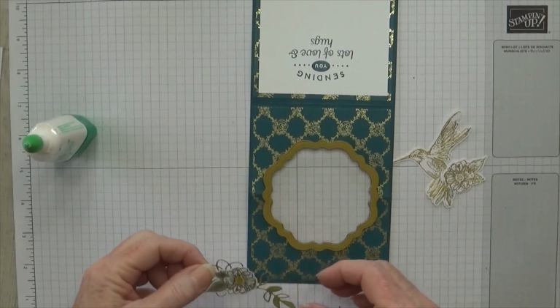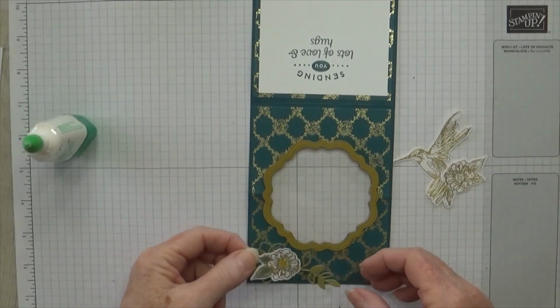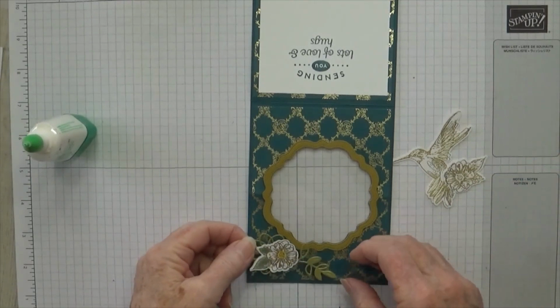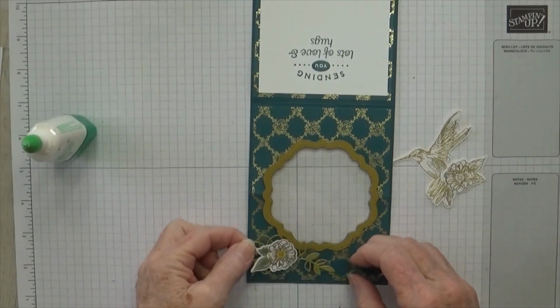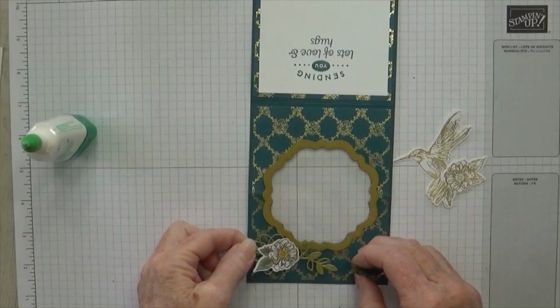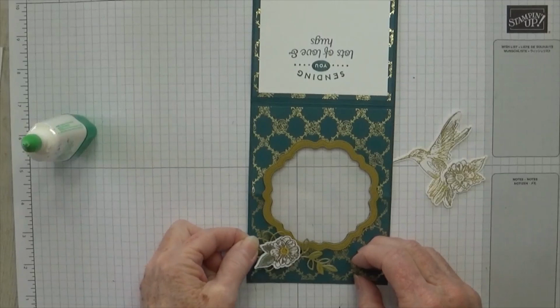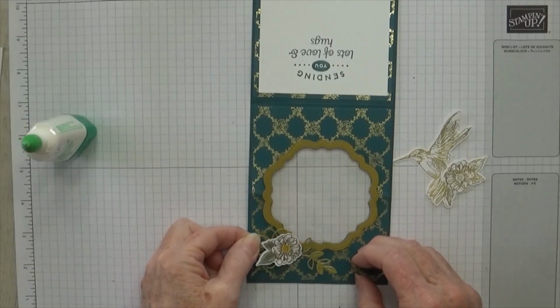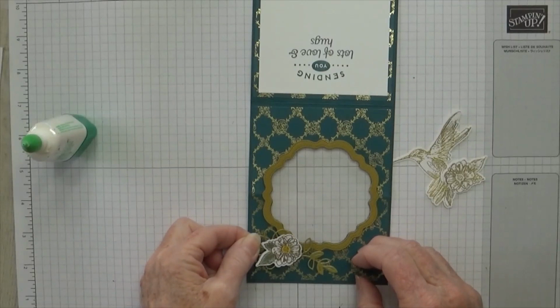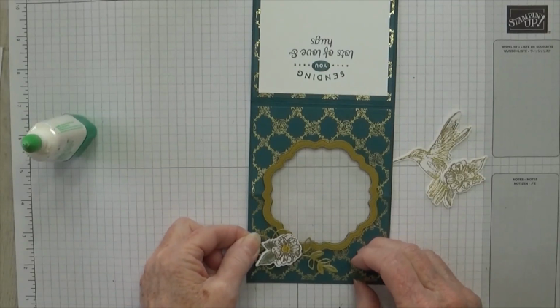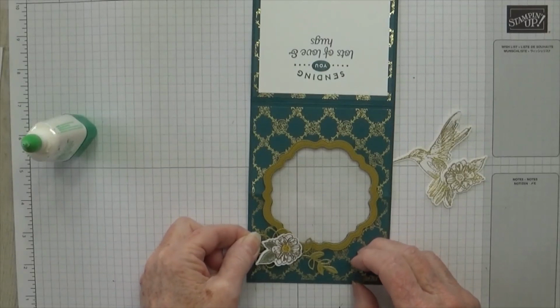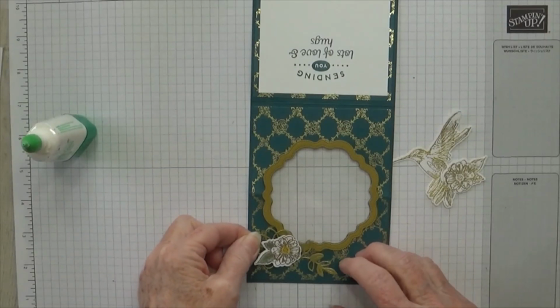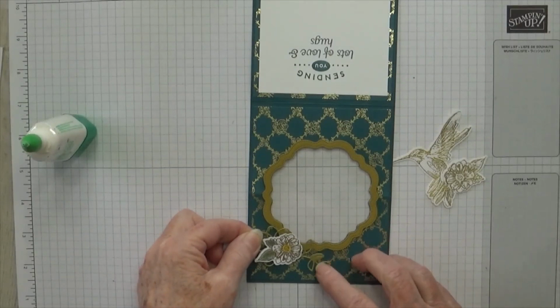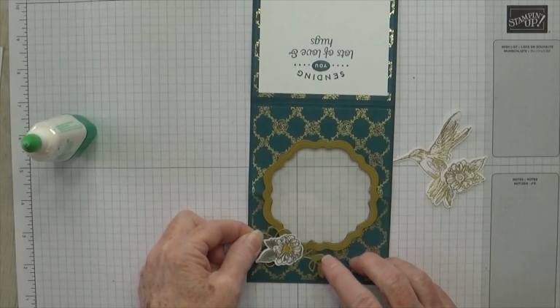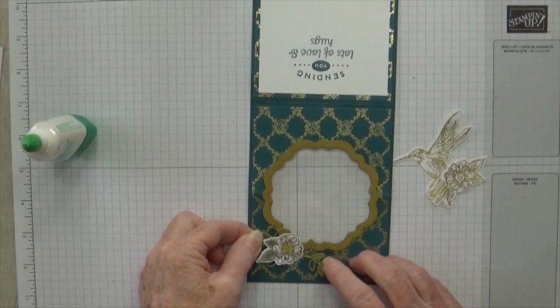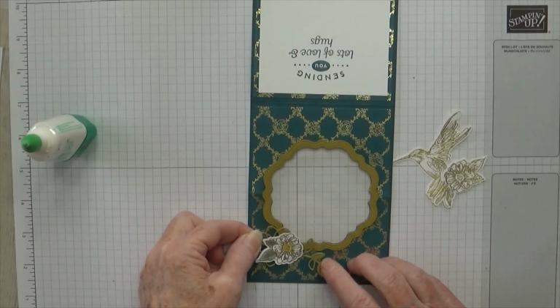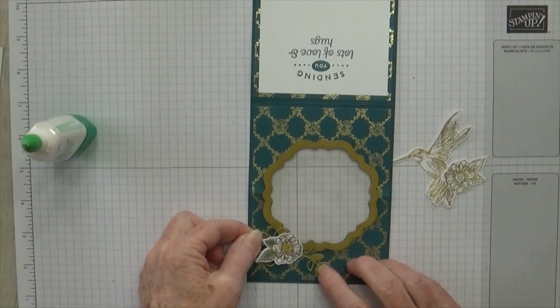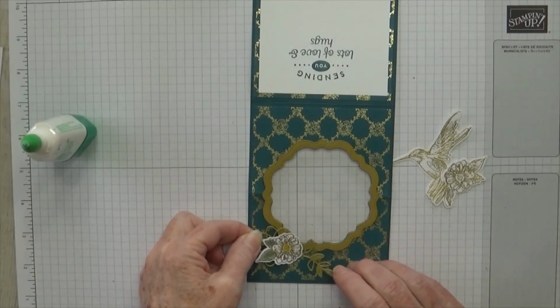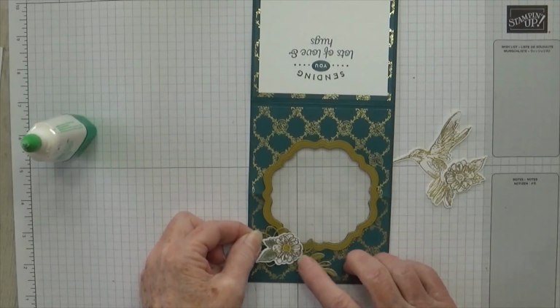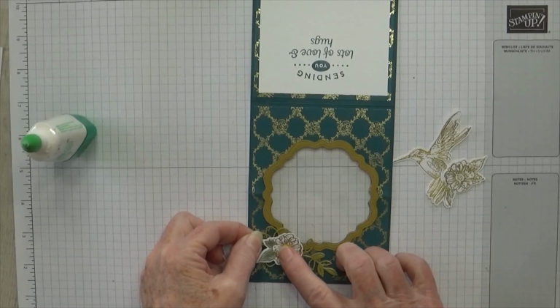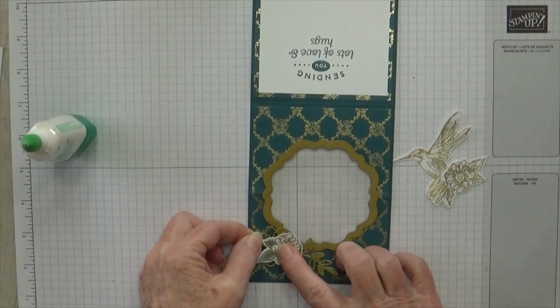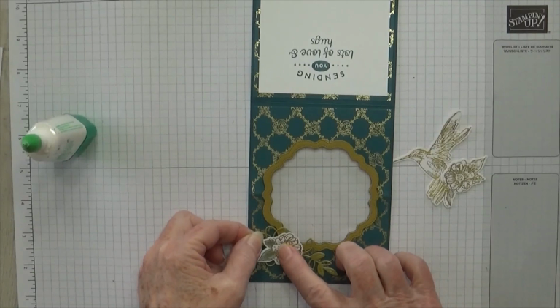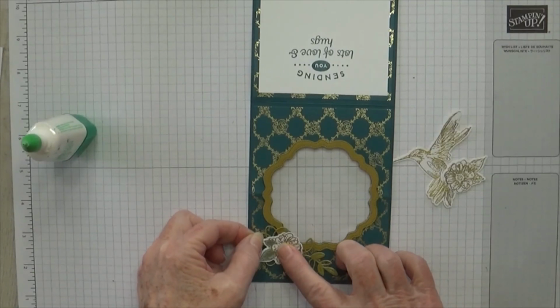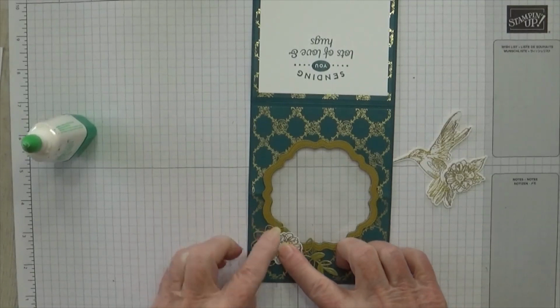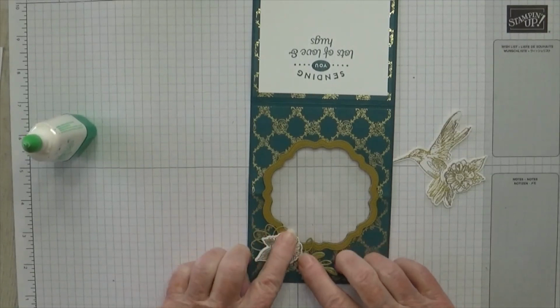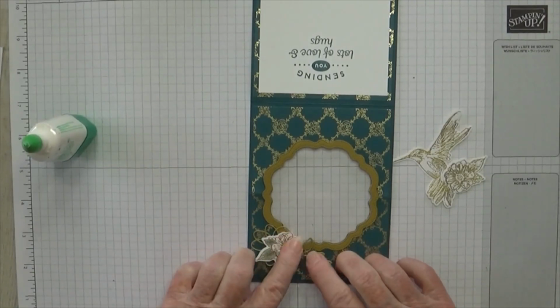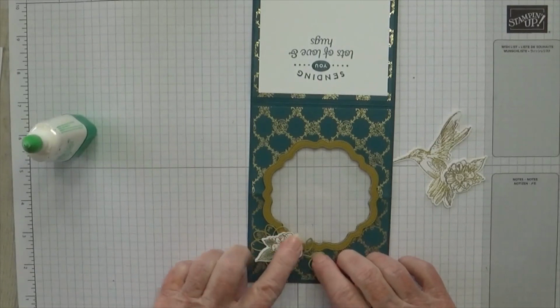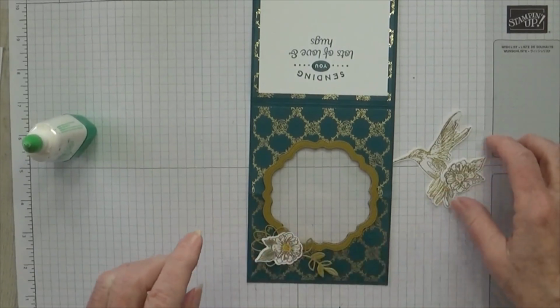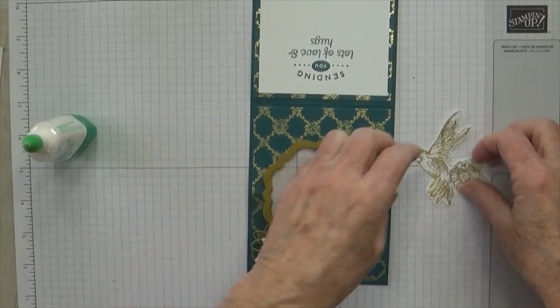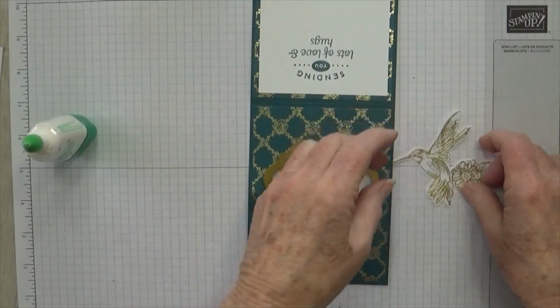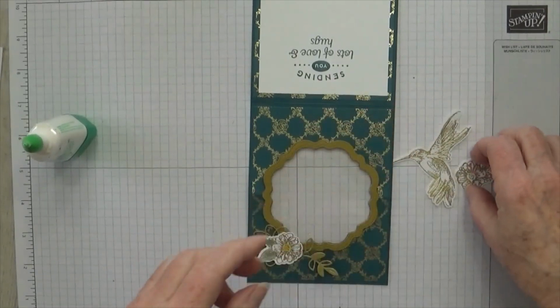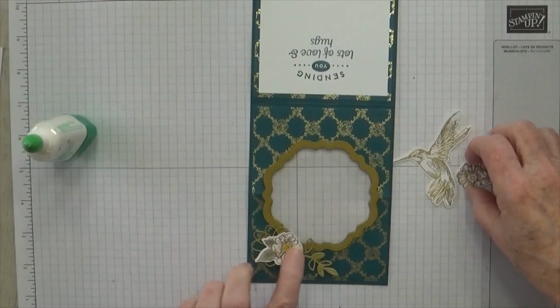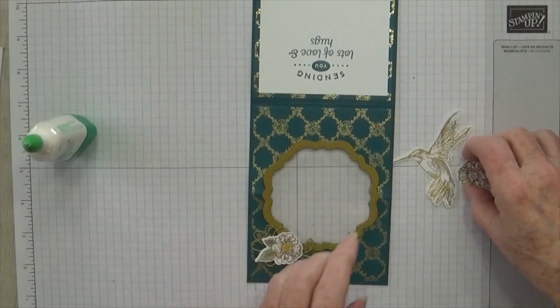Here's this other piece — I've got a dimensional on the back. I'm going to go ahead and stick this down while this is drying. This is going to go just right up in here. You want your flower with the little leaf going down this direction, so I'm just going to put that right there. And that's the flower.